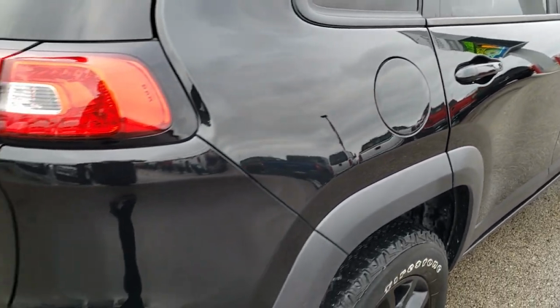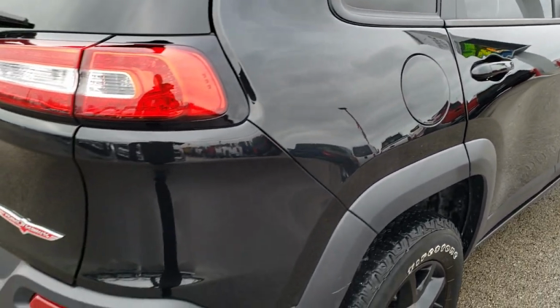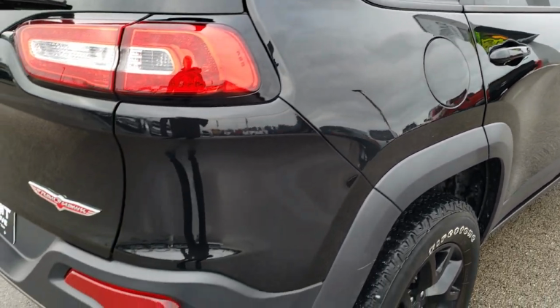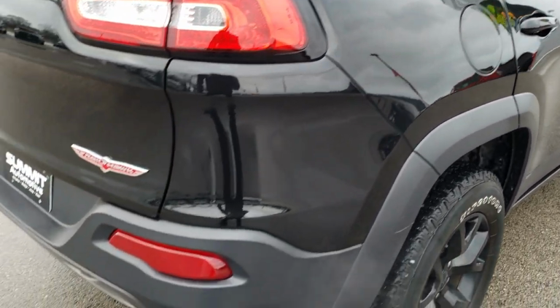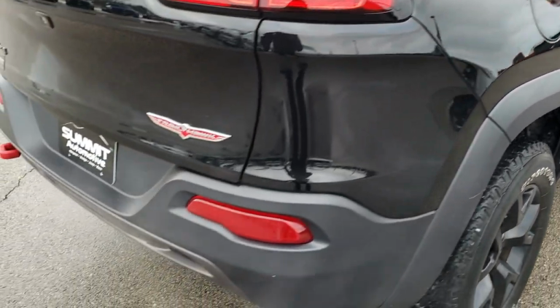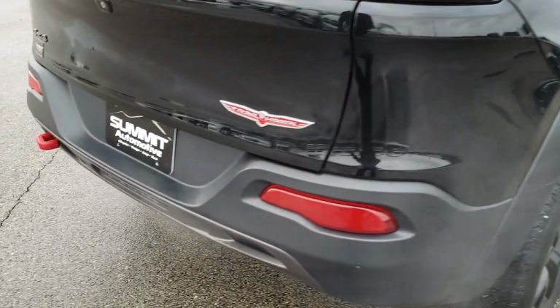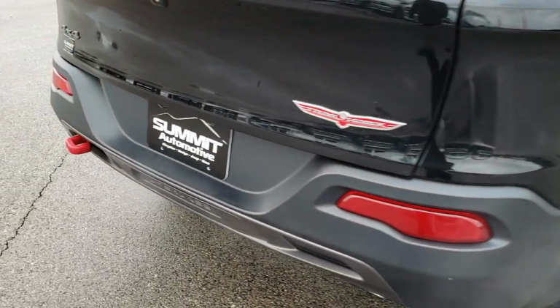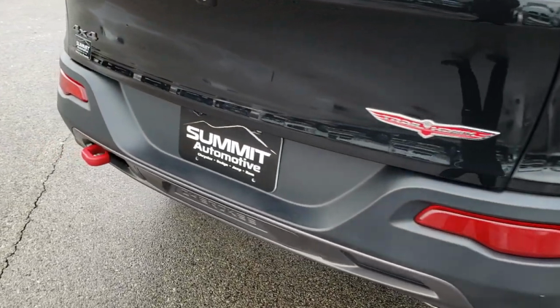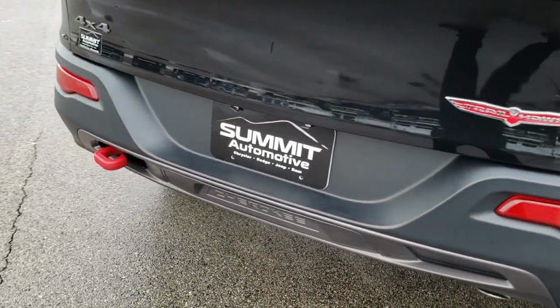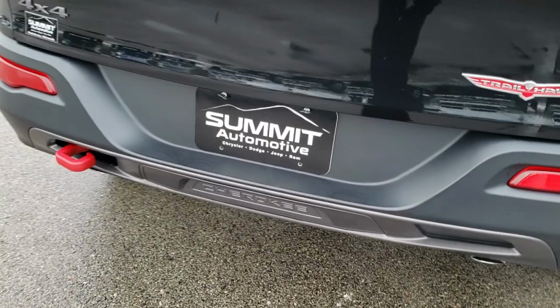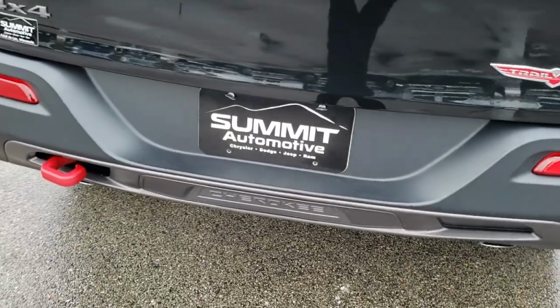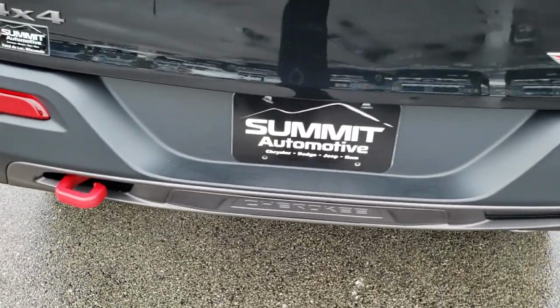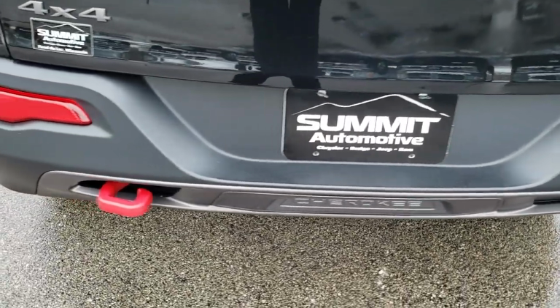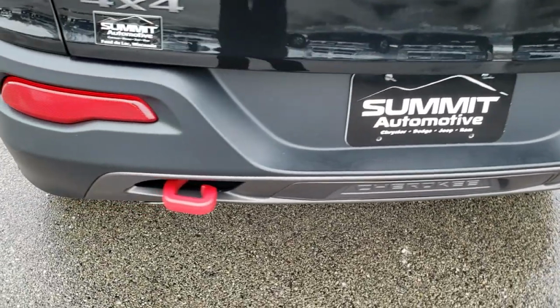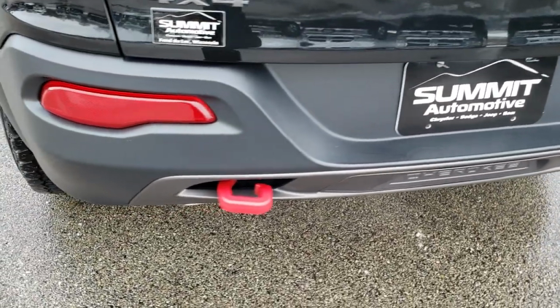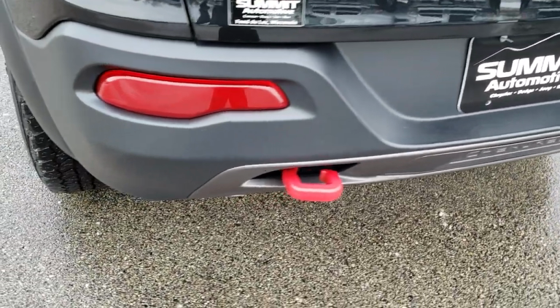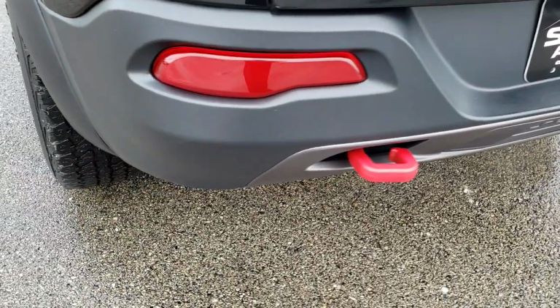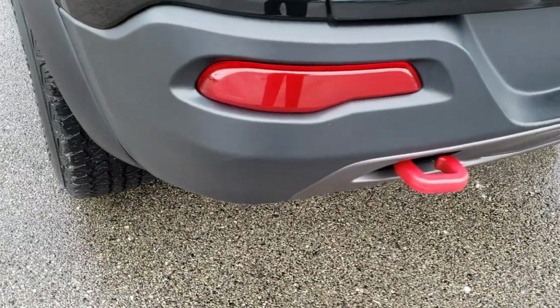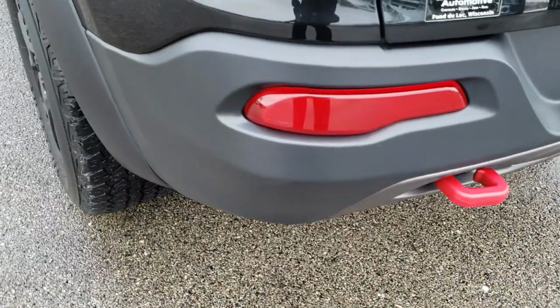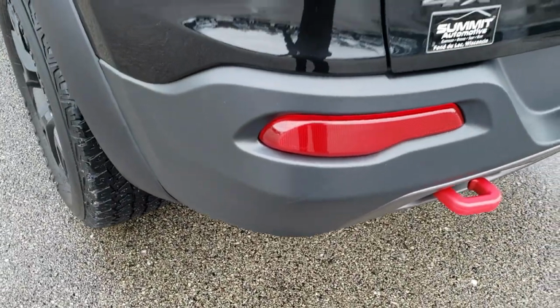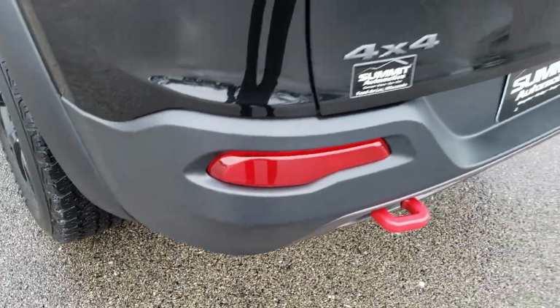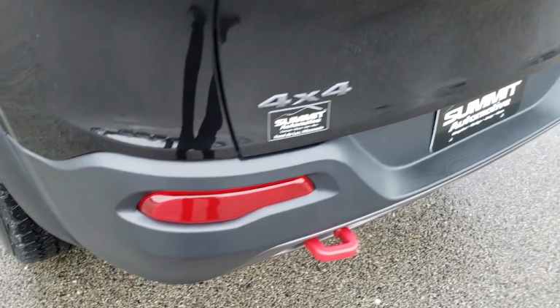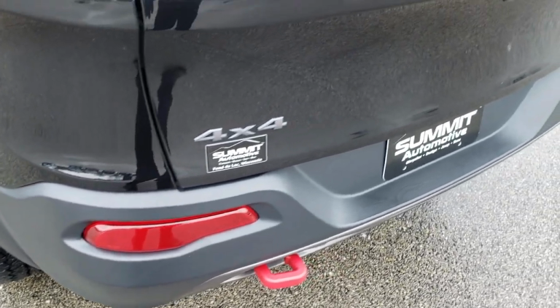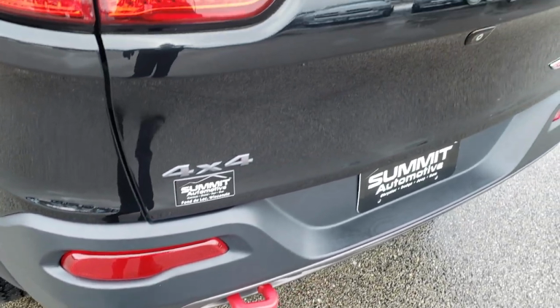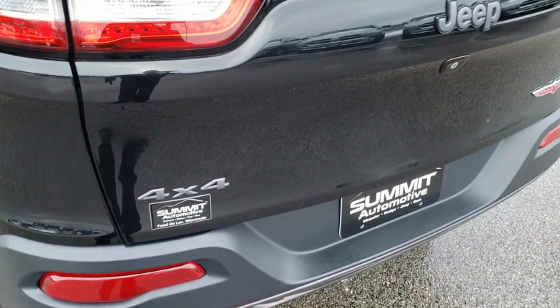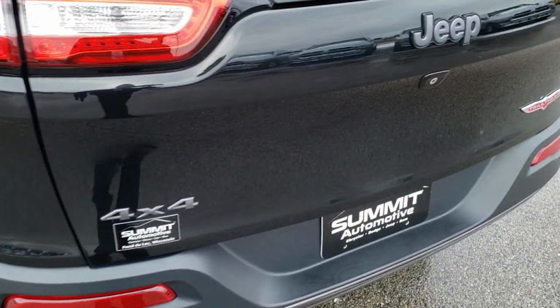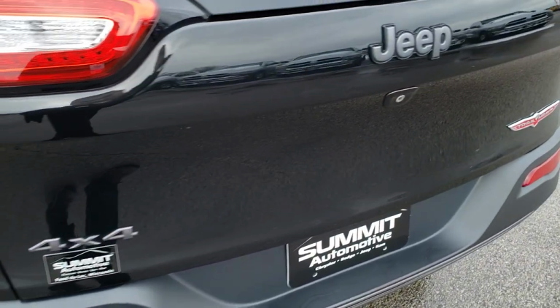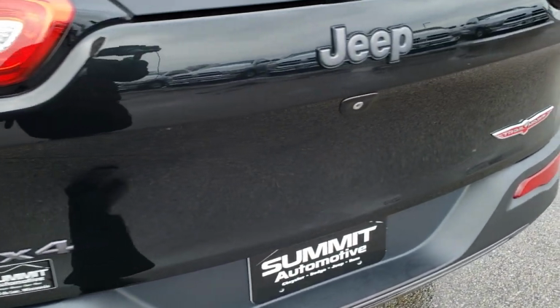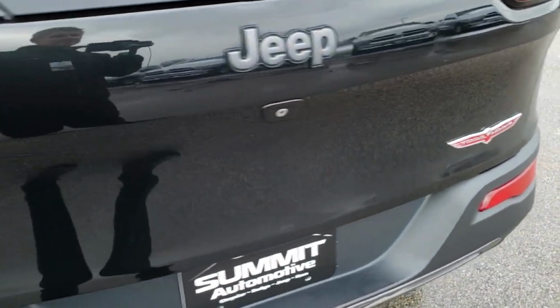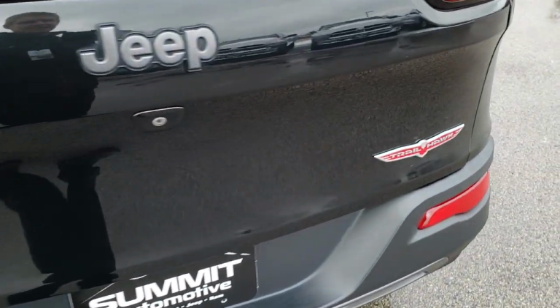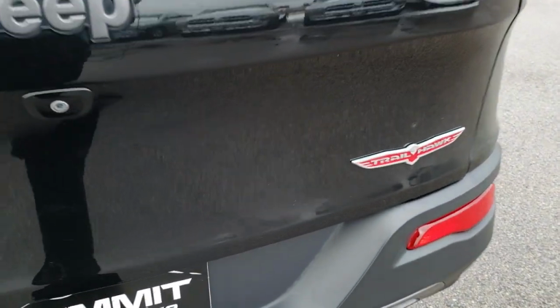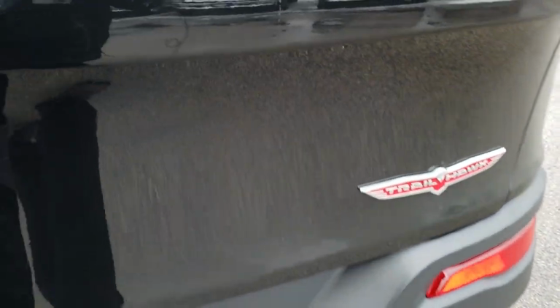As we come around to the back — no dents, no dings, no scuffs, no scrapes on that rear bumper. It has the red tow hook on the back, which is powder-coated. LED tail lamps. No dents or dings on that rear gate.